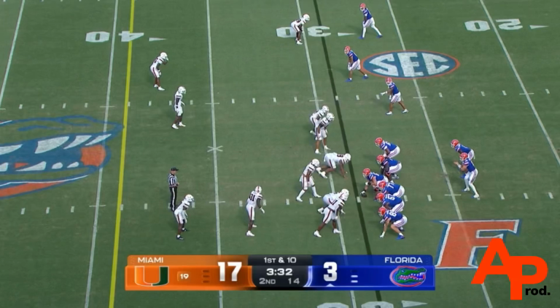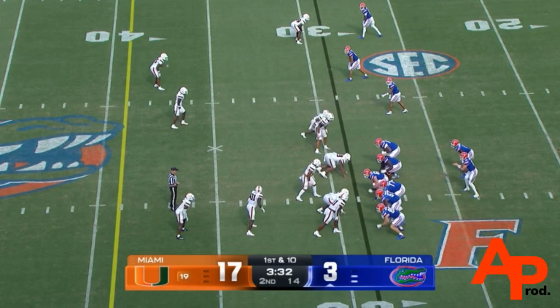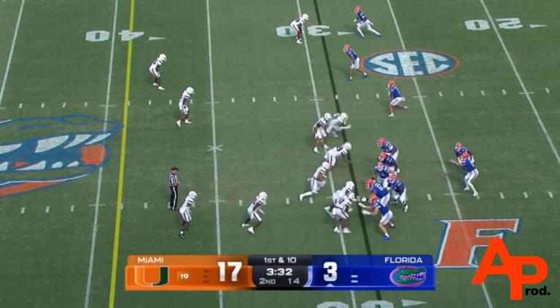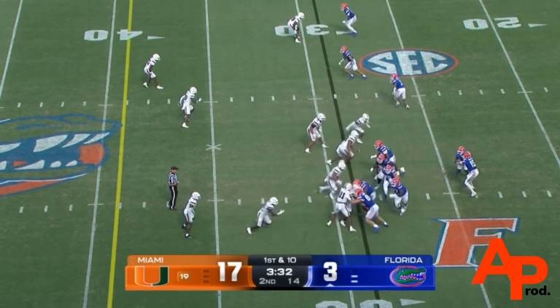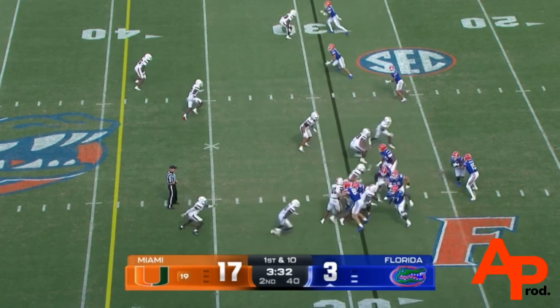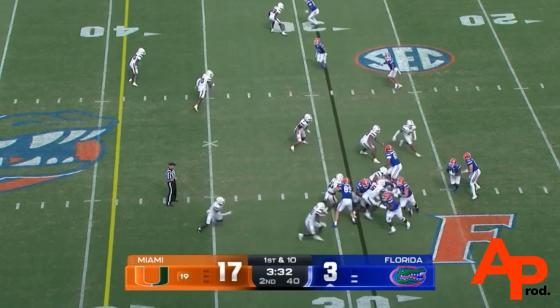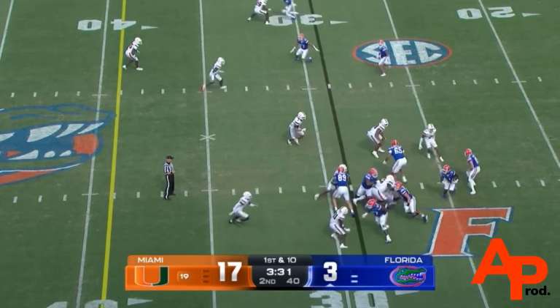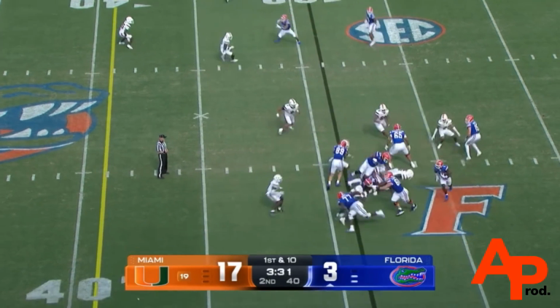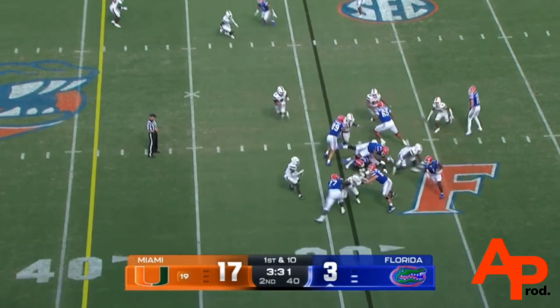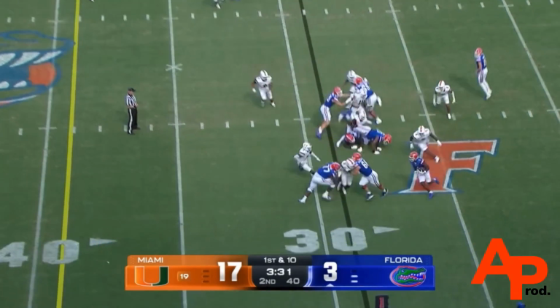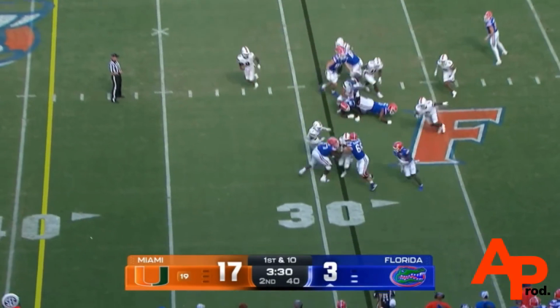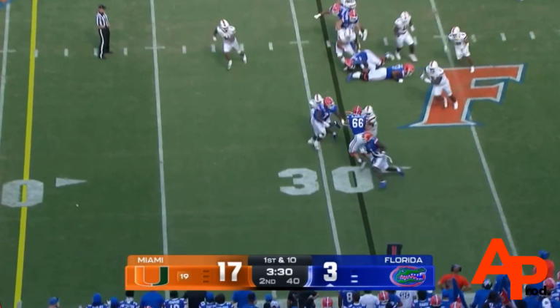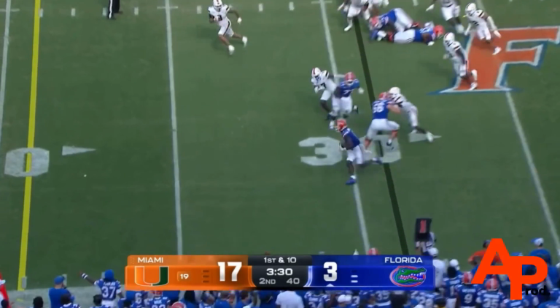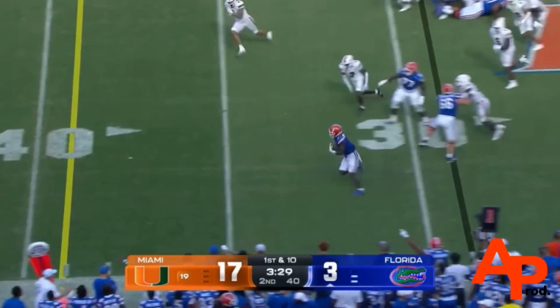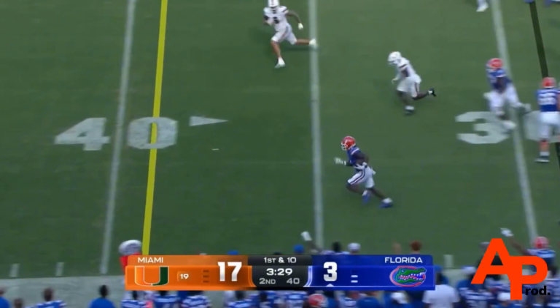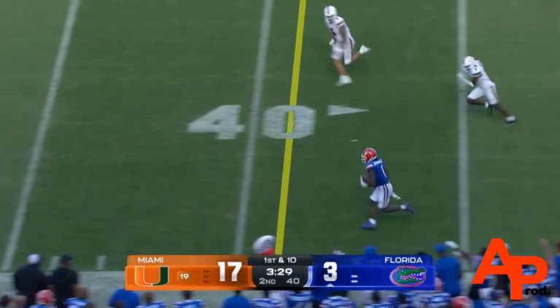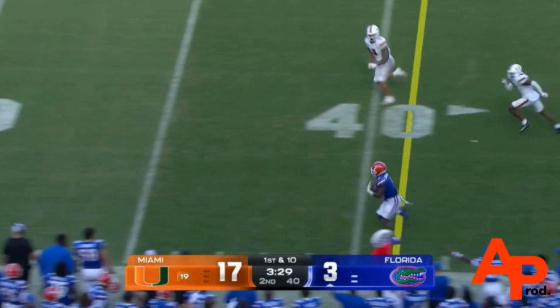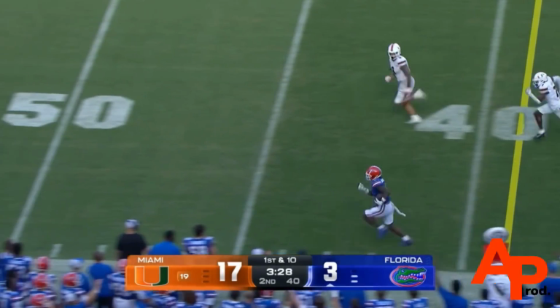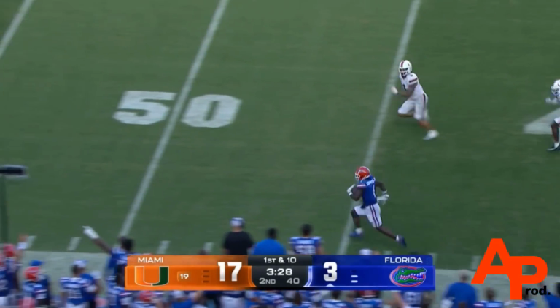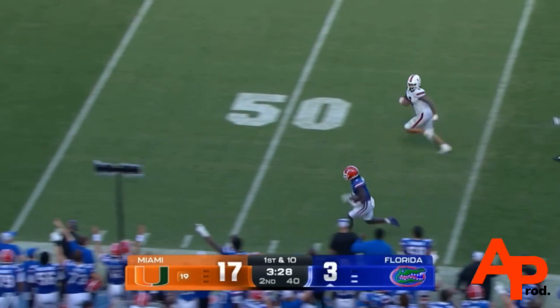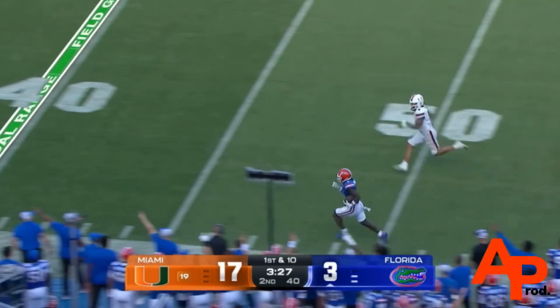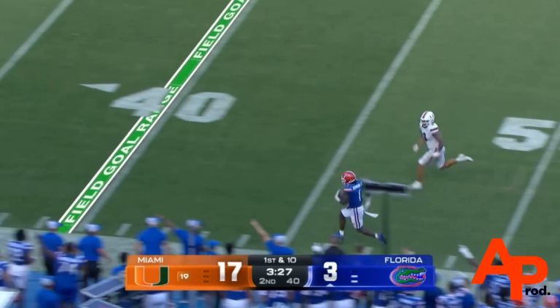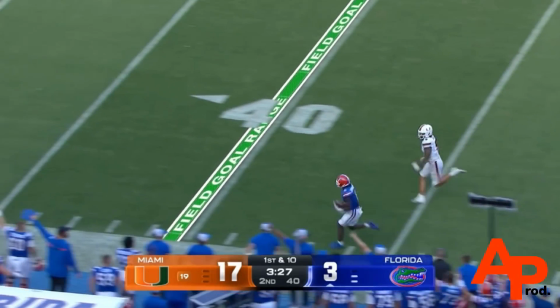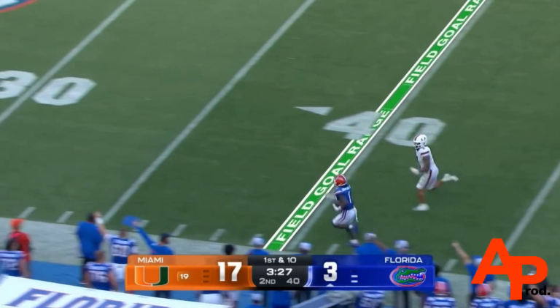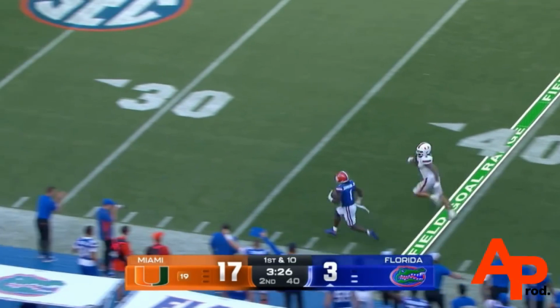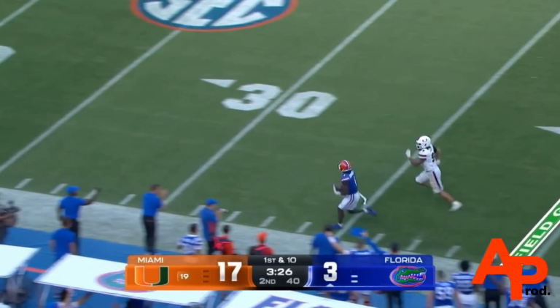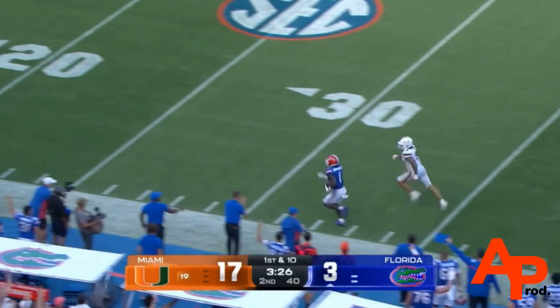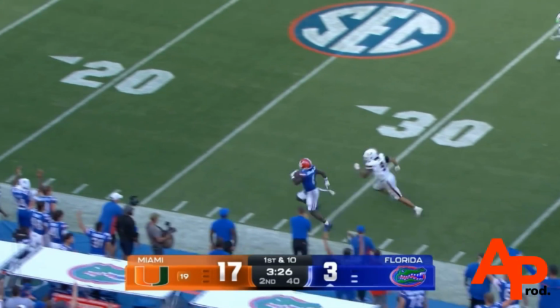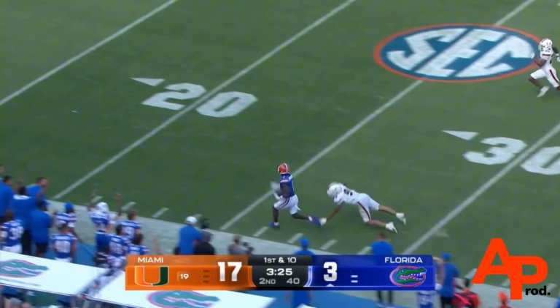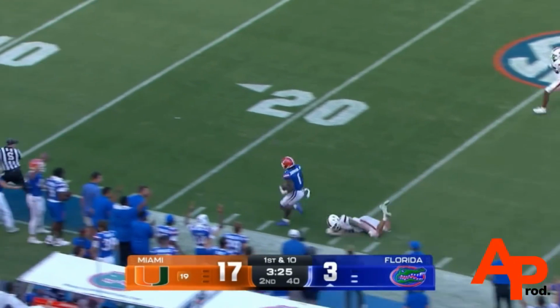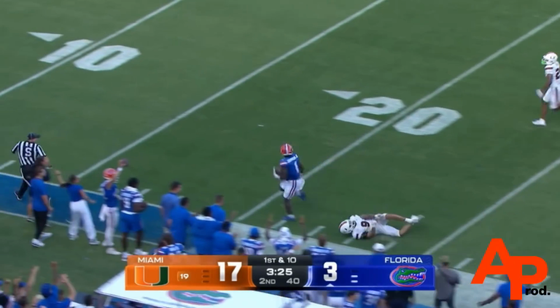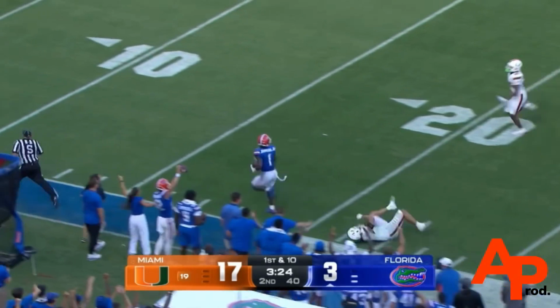Half minutes until halftime. They'll start on the ground with Johnson, who turns the corner. And here goes Montrell Johnson.